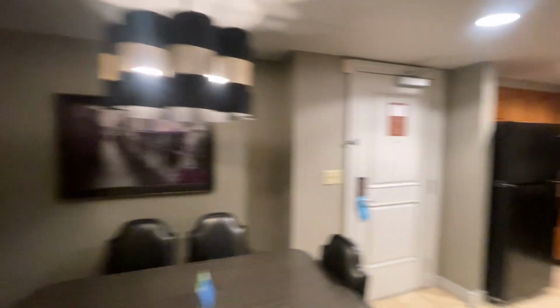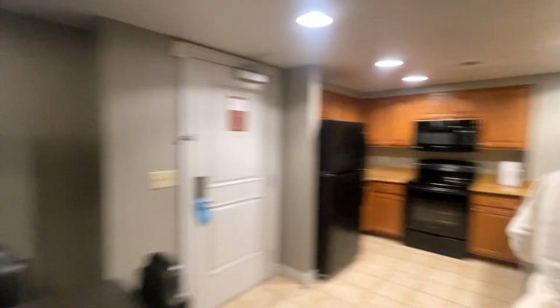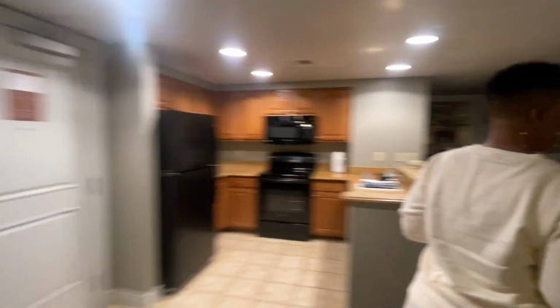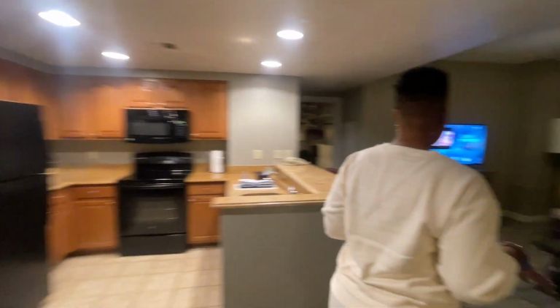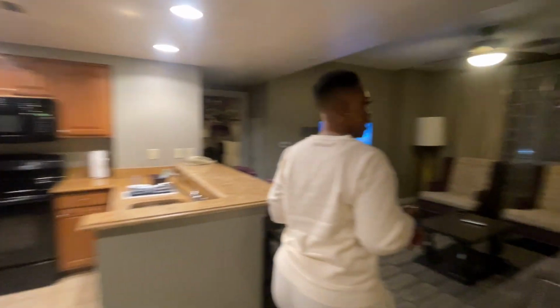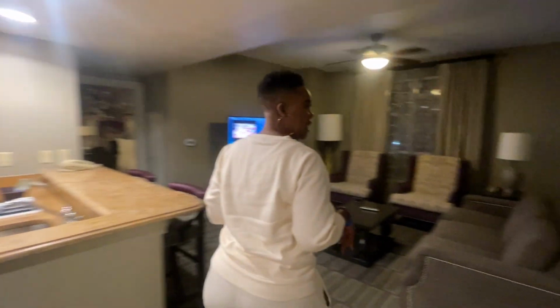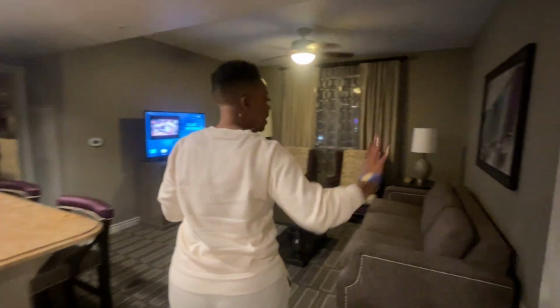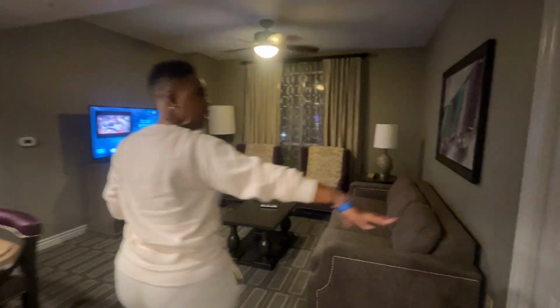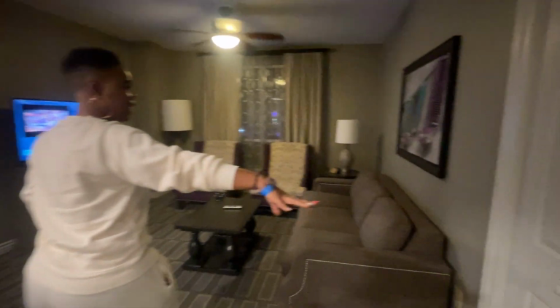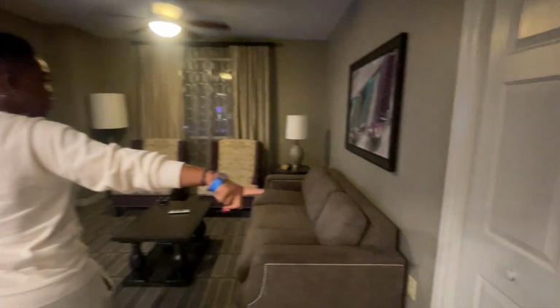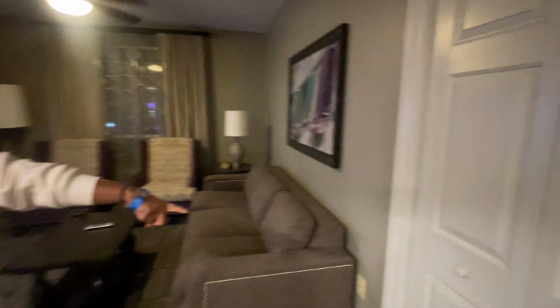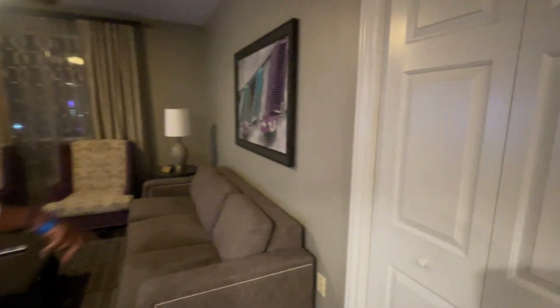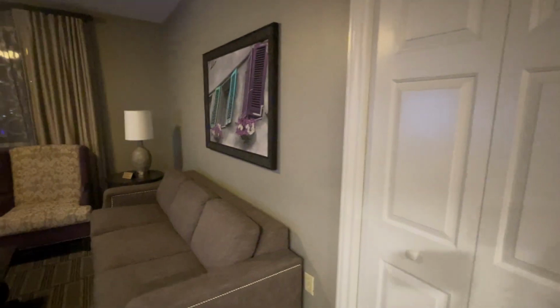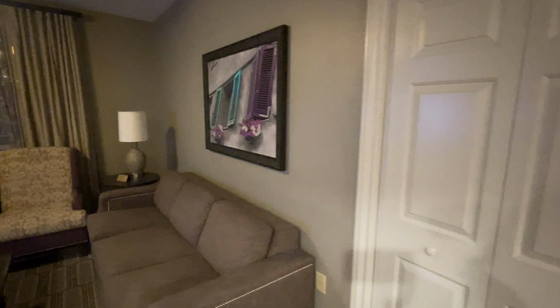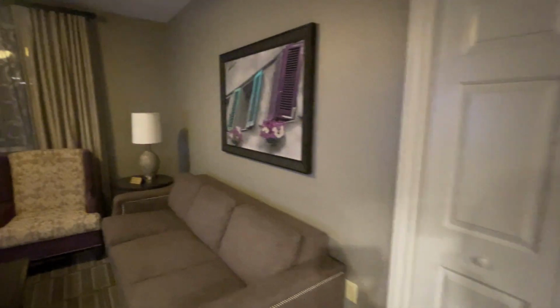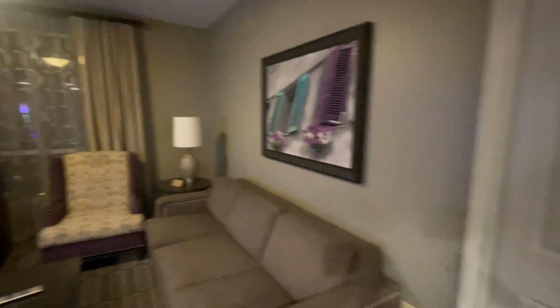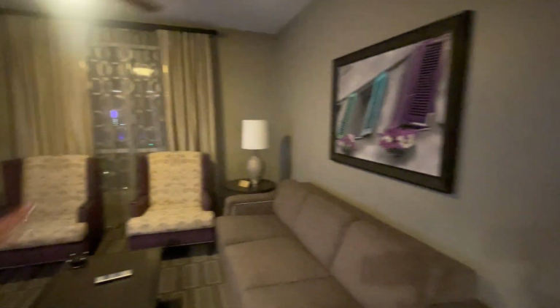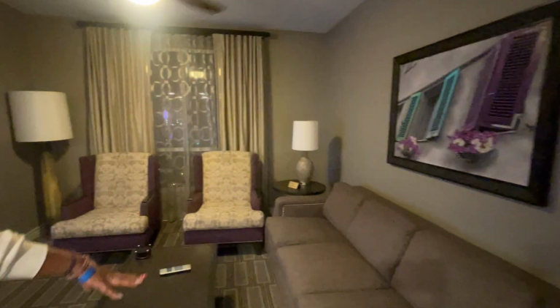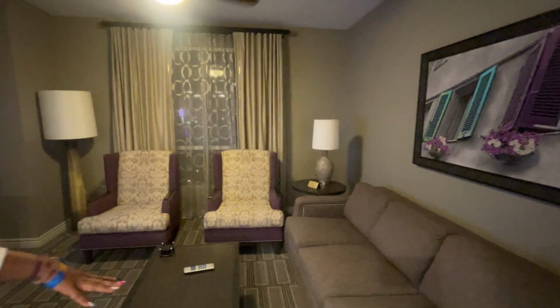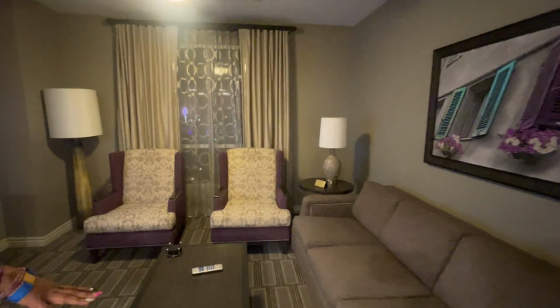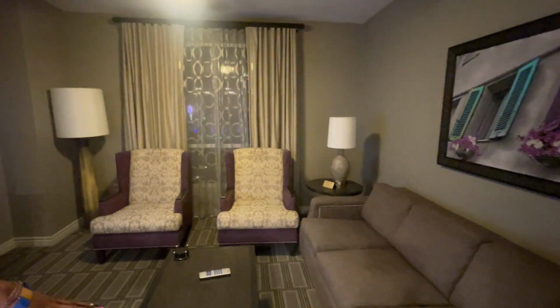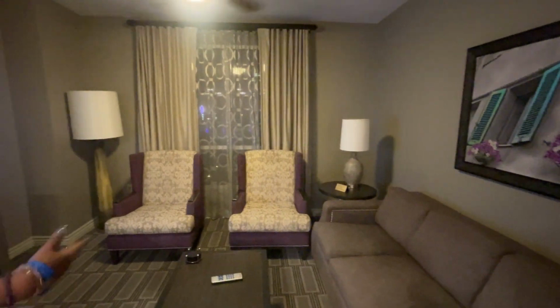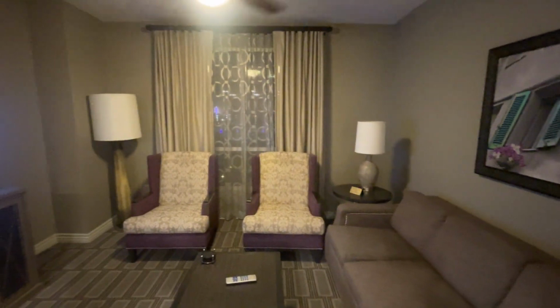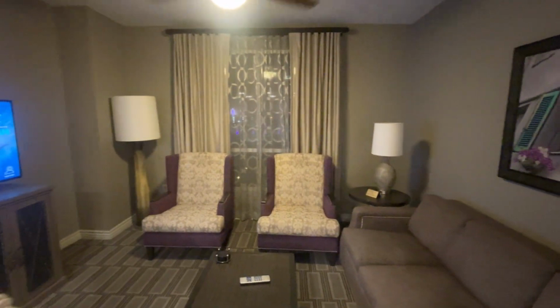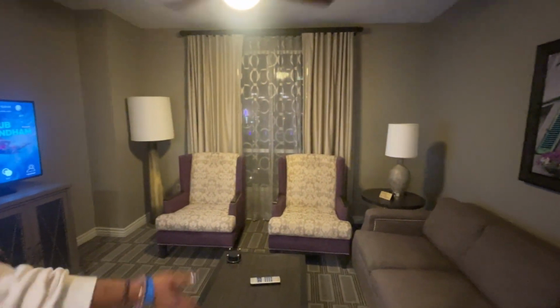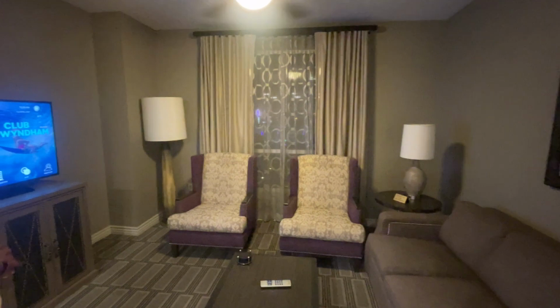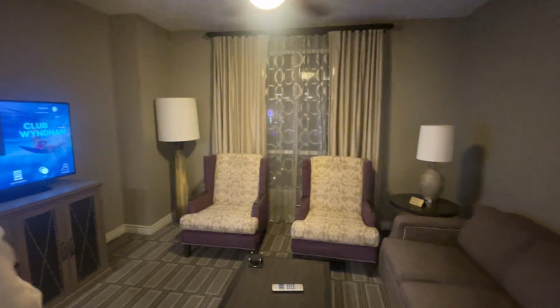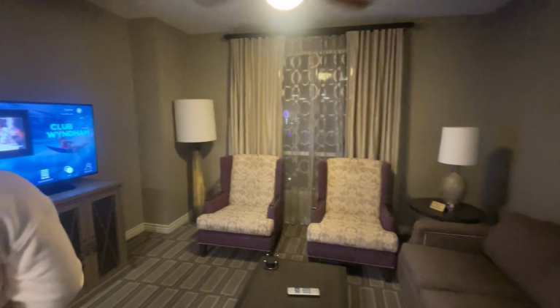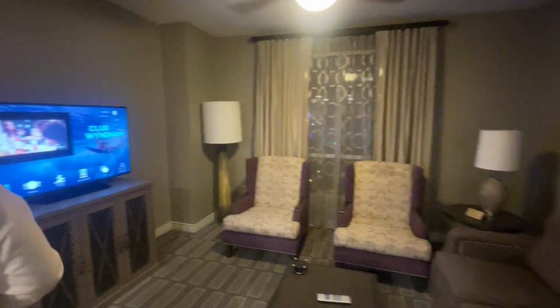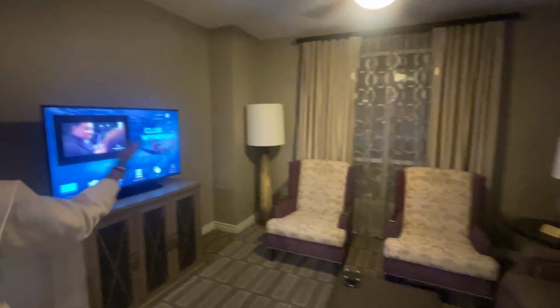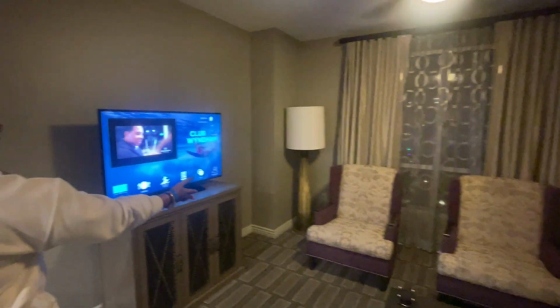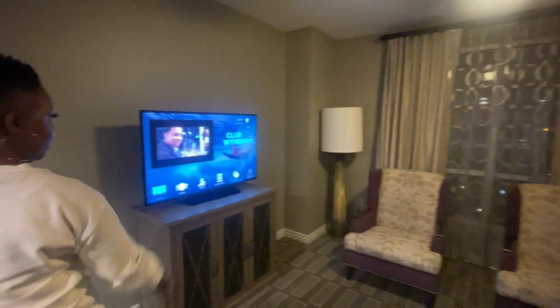So this is your living space. There's a closet here with your ironing board in there. You have your sofa bed — that could be one to two people — and then you have your nice size TV.